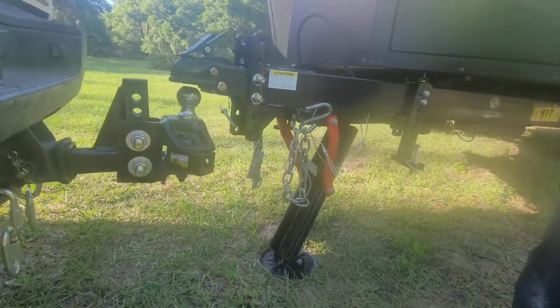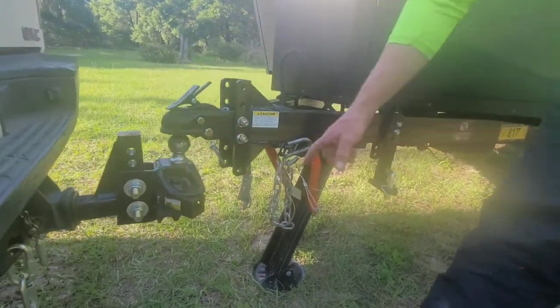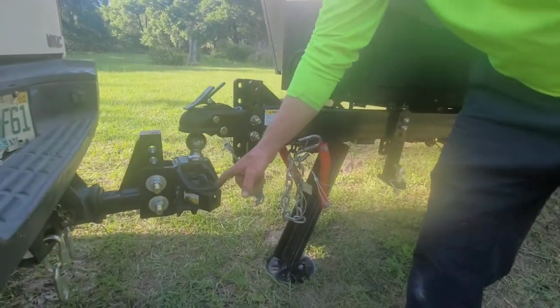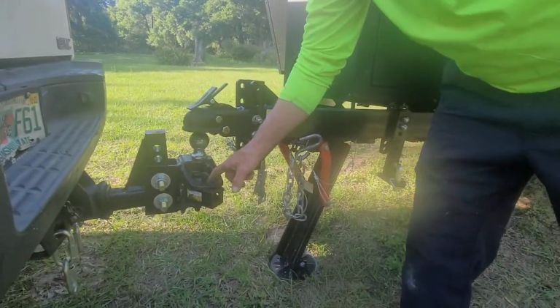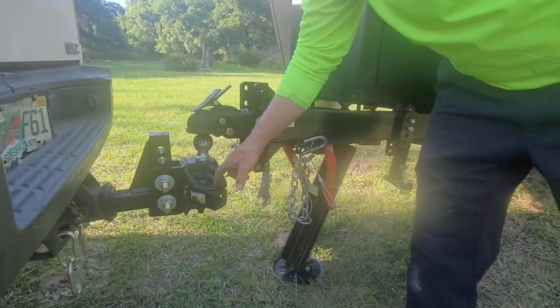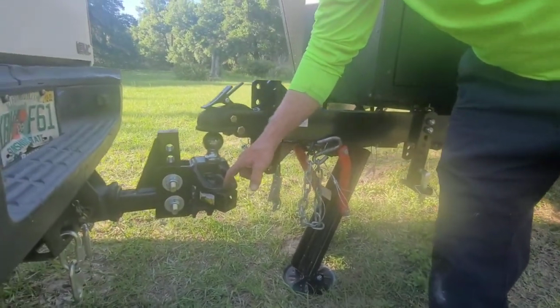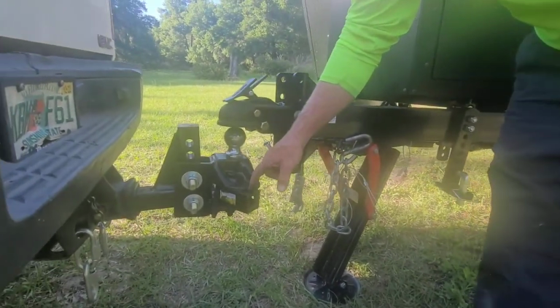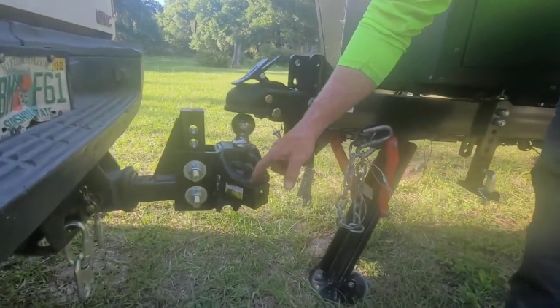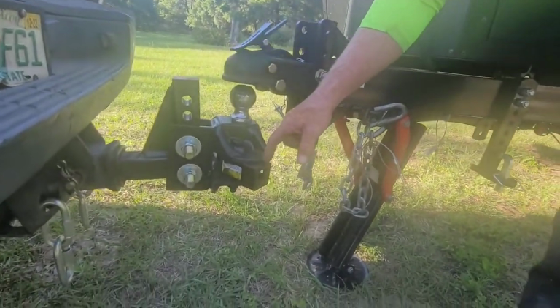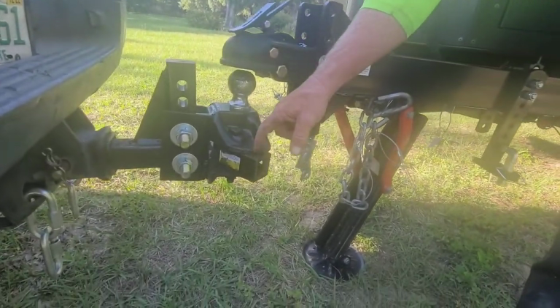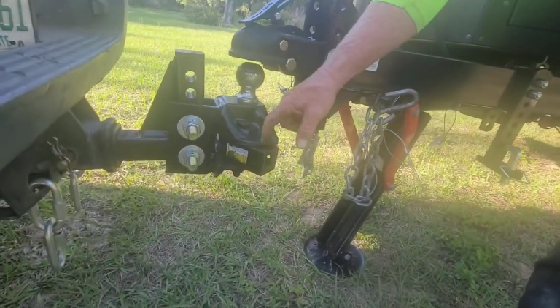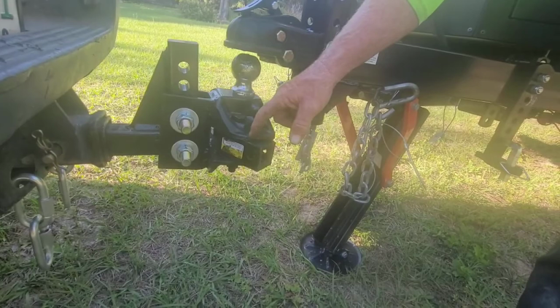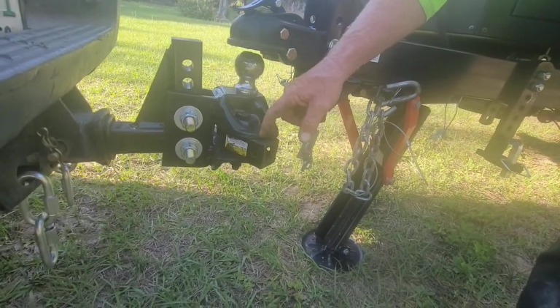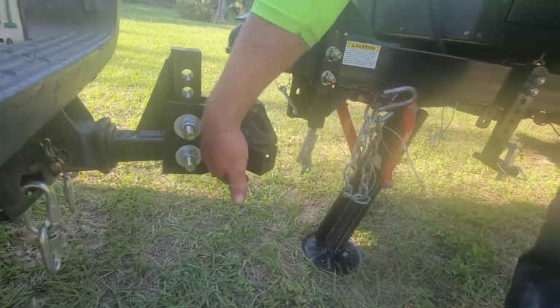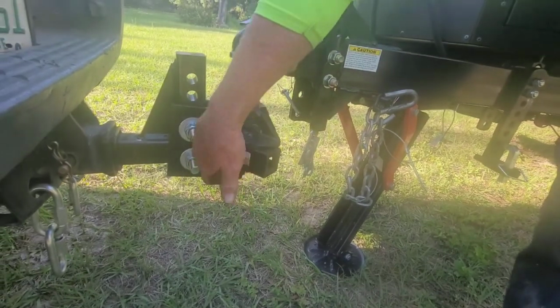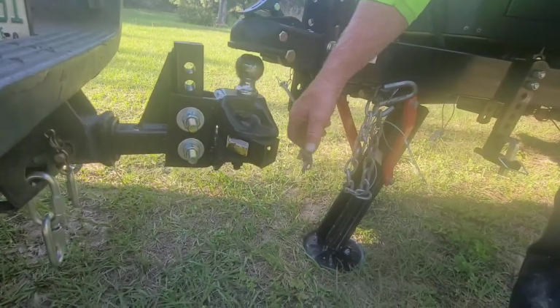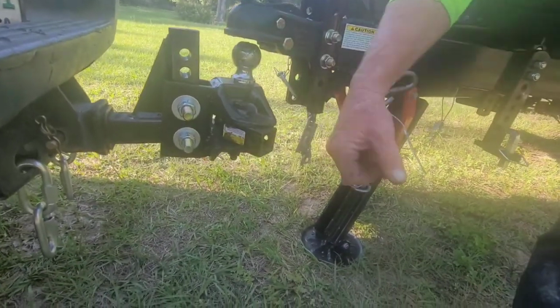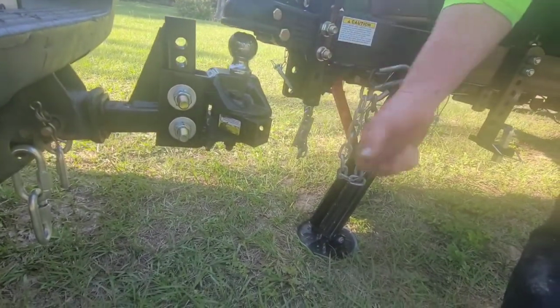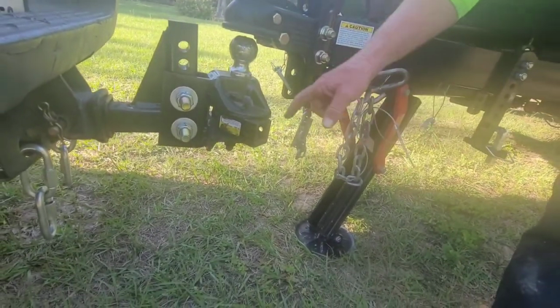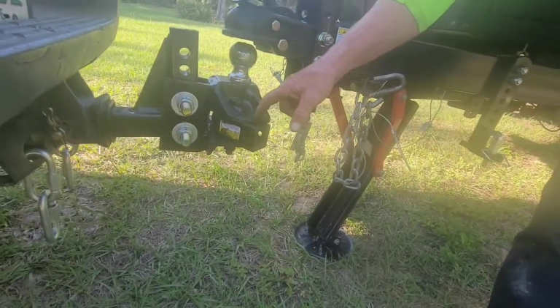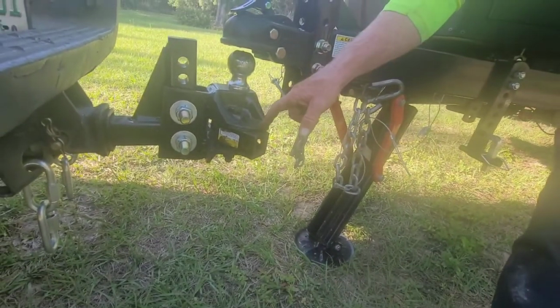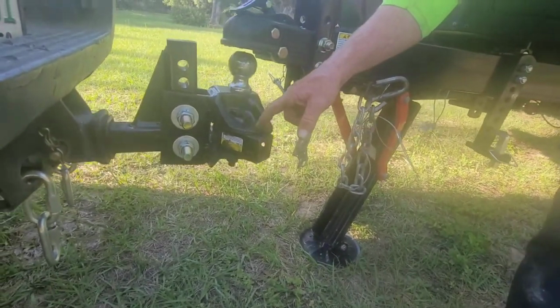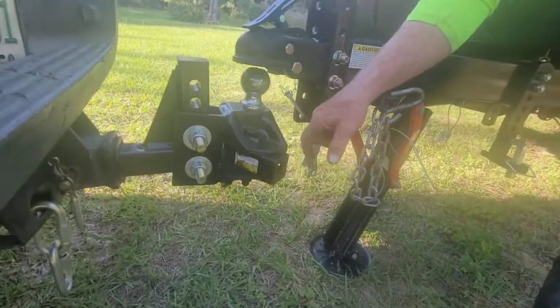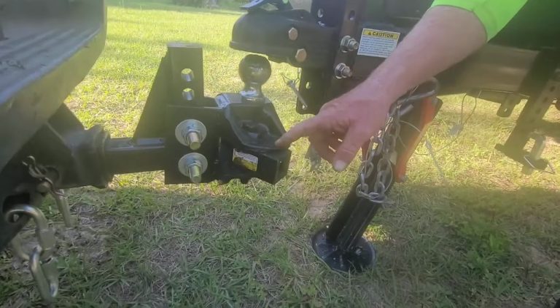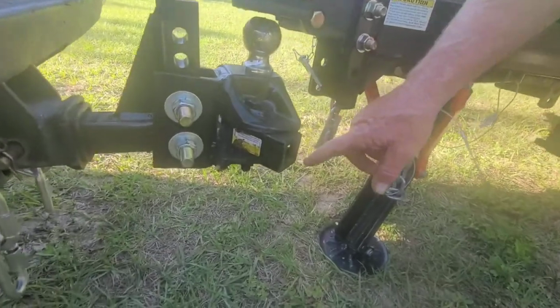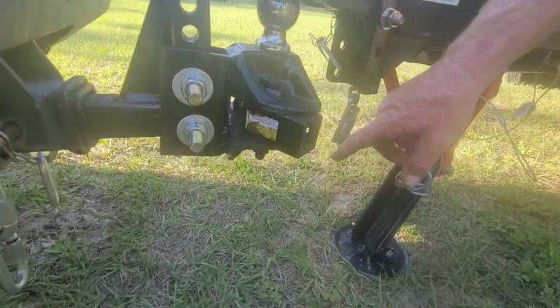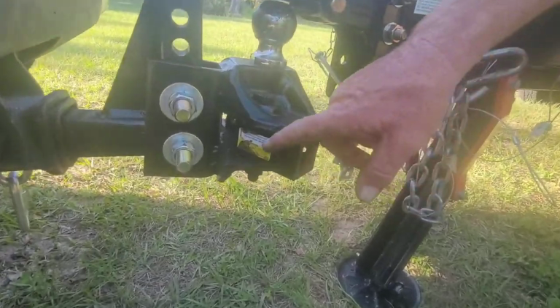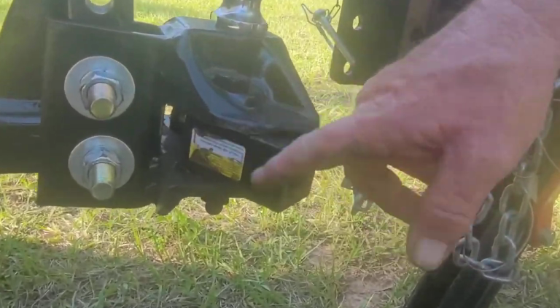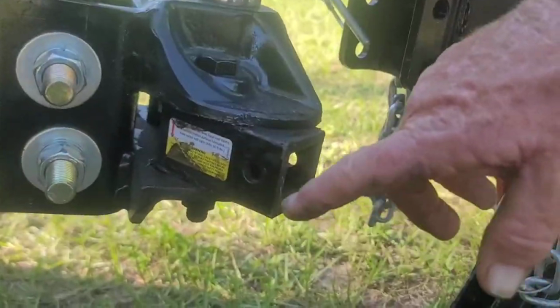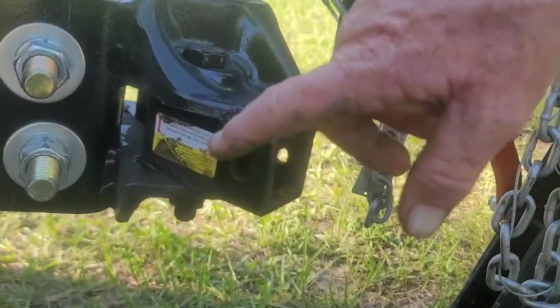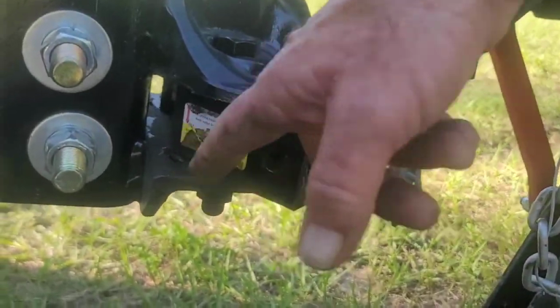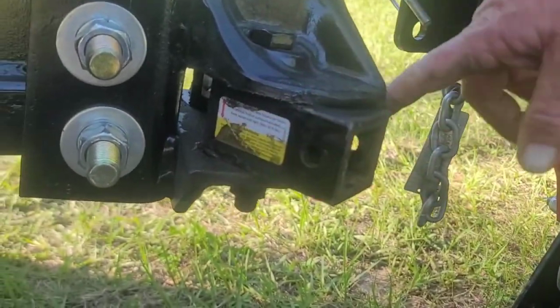You need to grease right here. We bought the Equalizer grease — this top of this bar and the bottom, wherever that moves, you want to grease it. The instruction manual tells you to keep these greased.